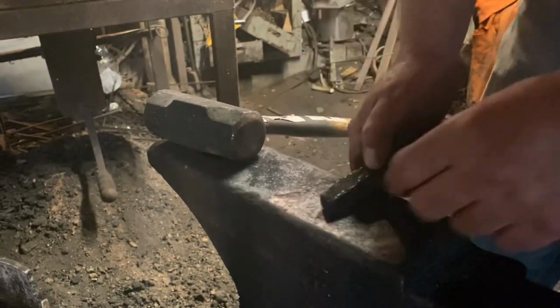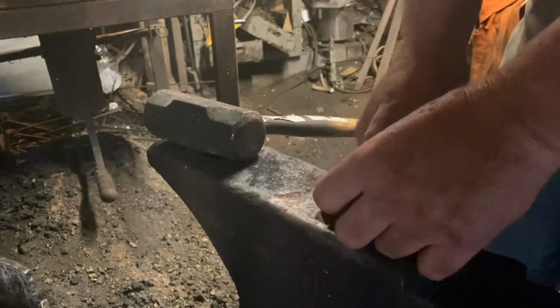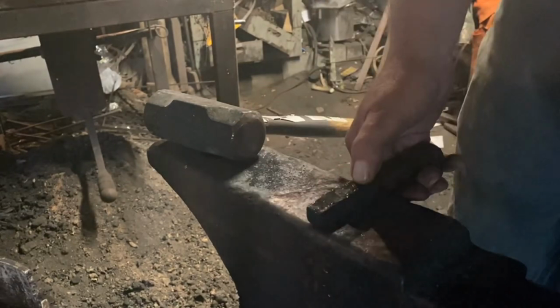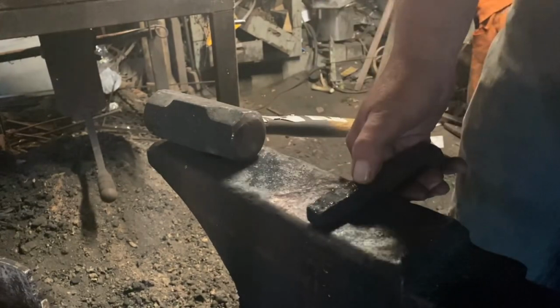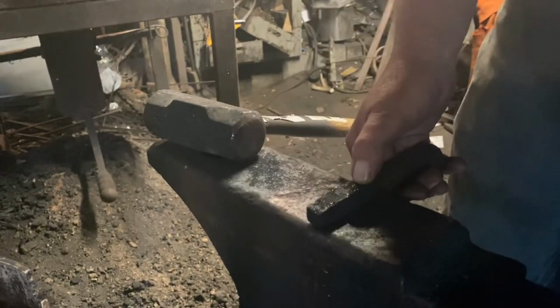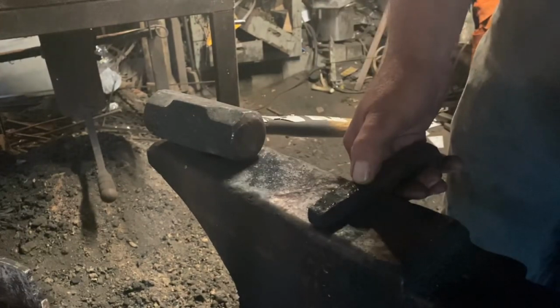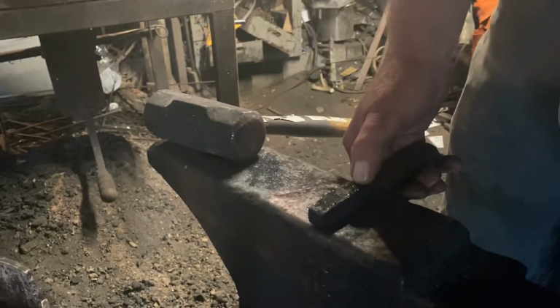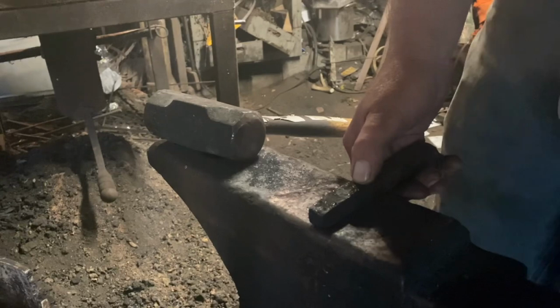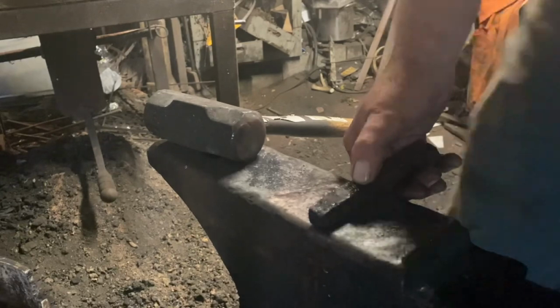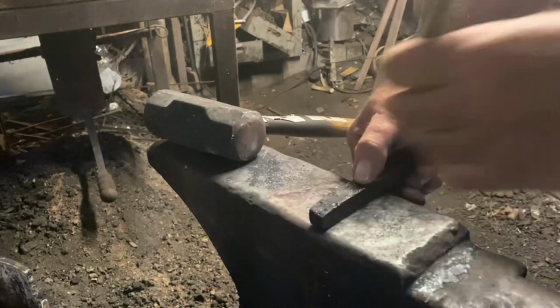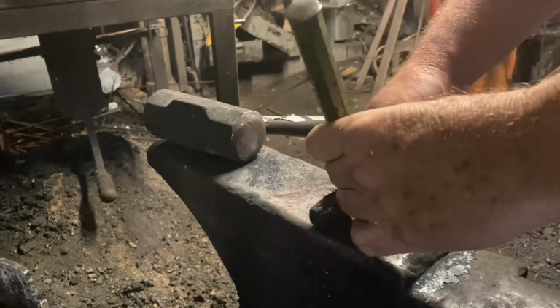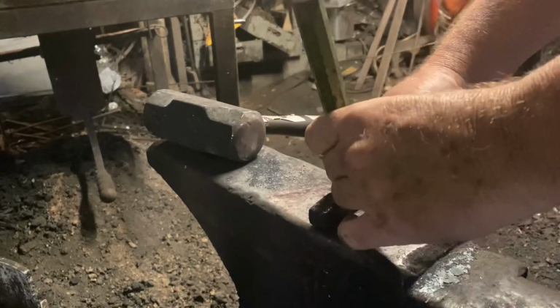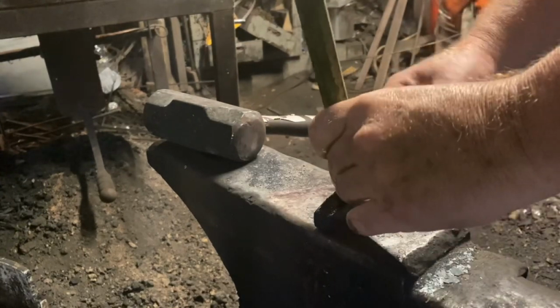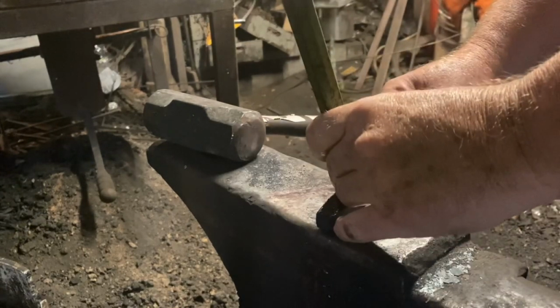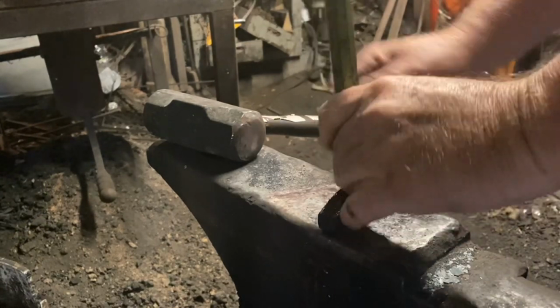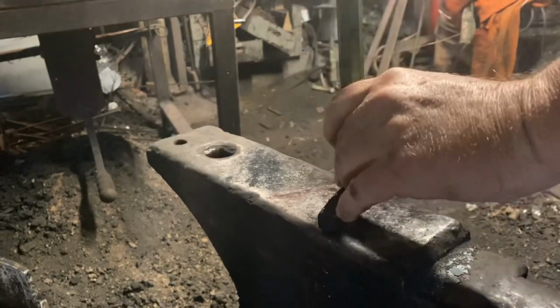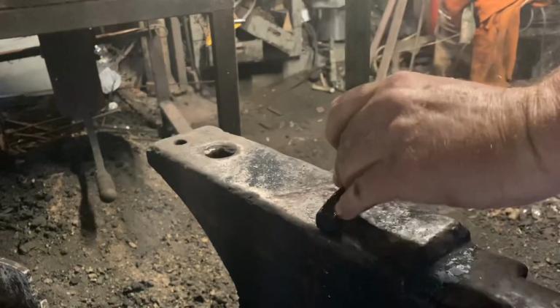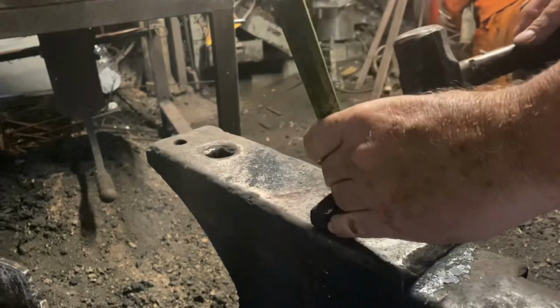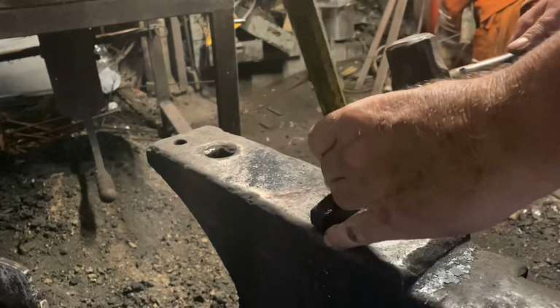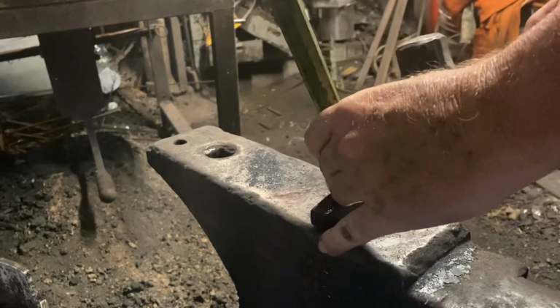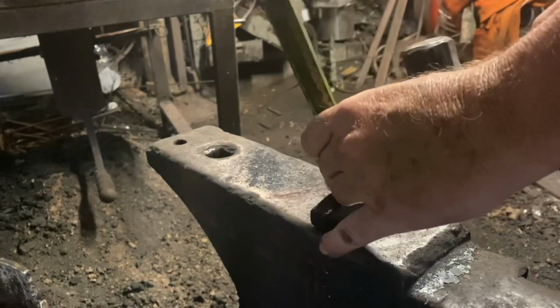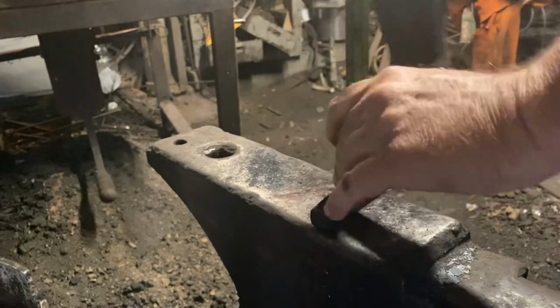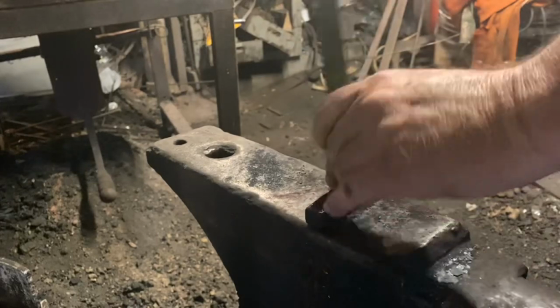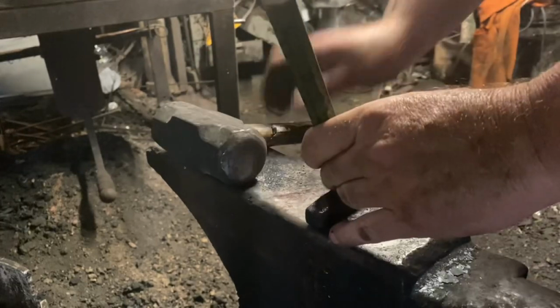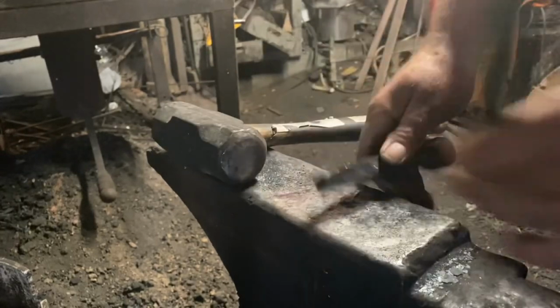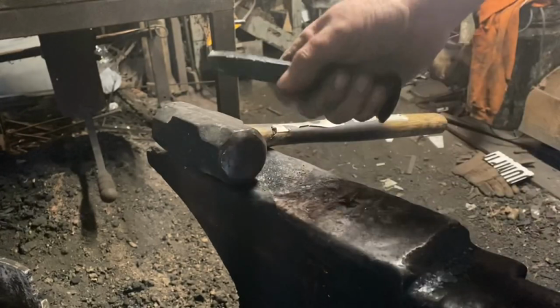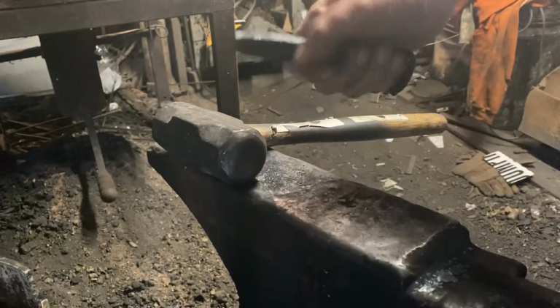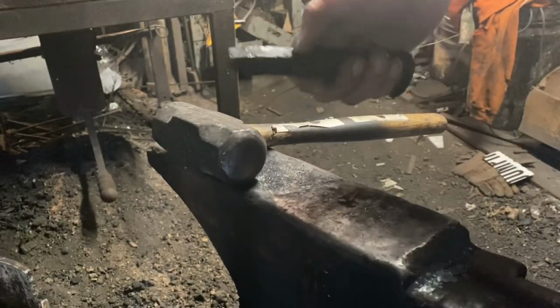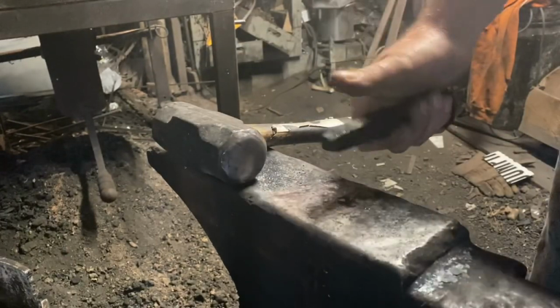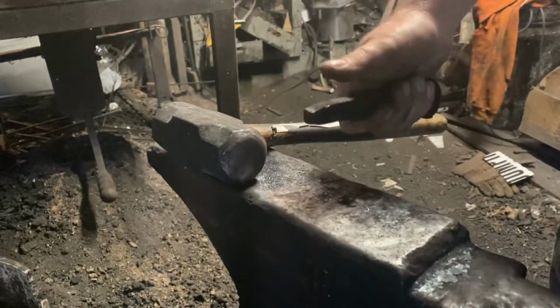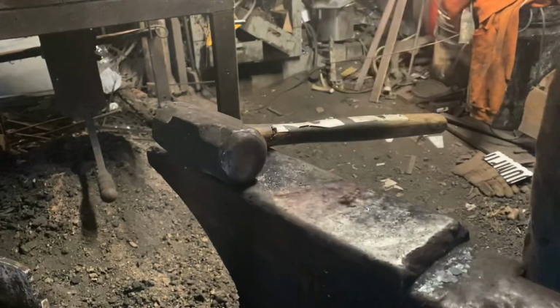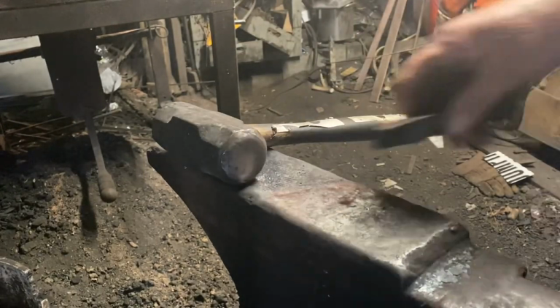Now I'm just going to take a center punch and mark the area I want to start fullering in for my handle-to-blade transition, which we'll do on the power hammer. There we go — that gives me my mark.